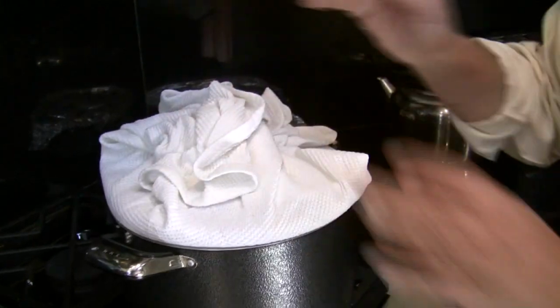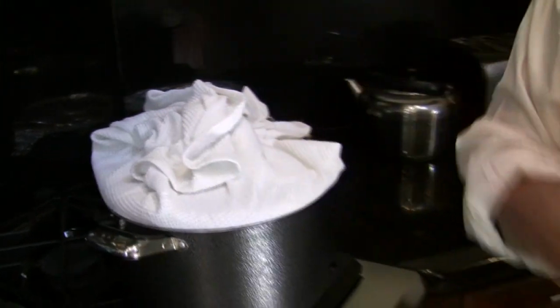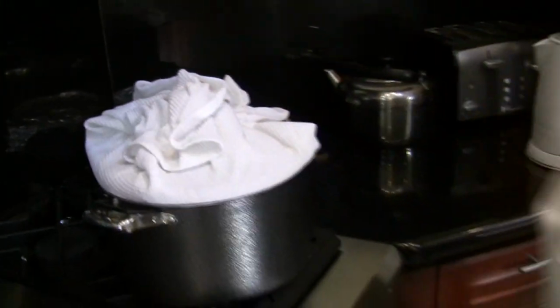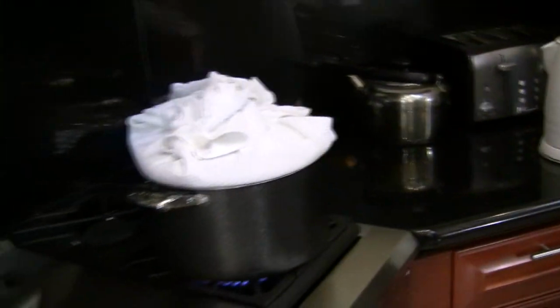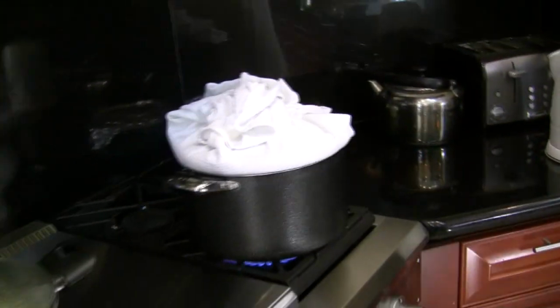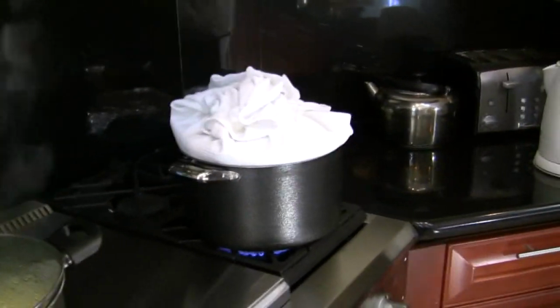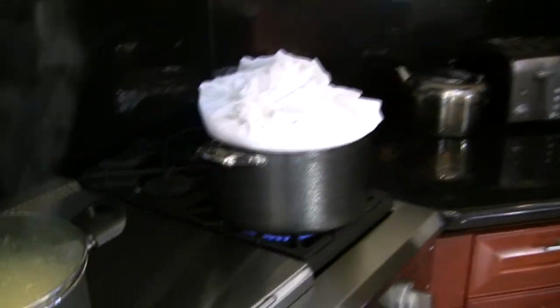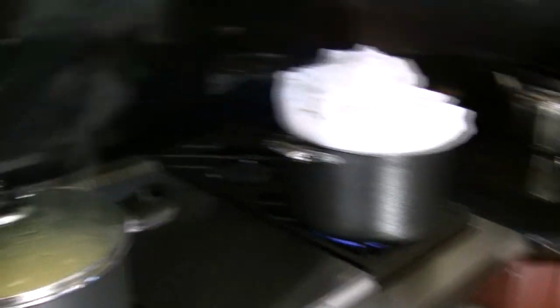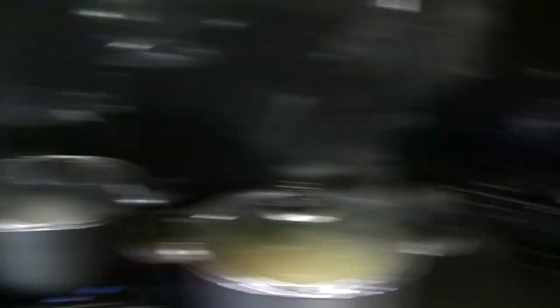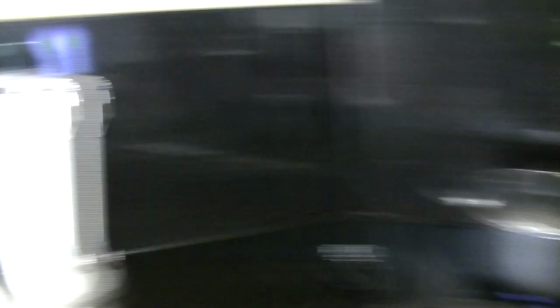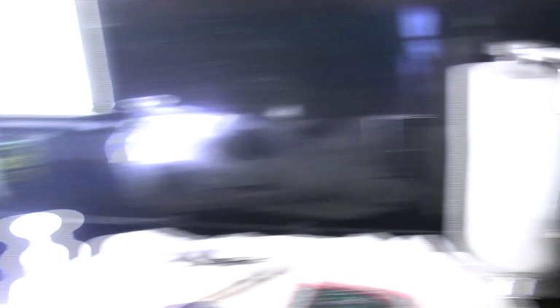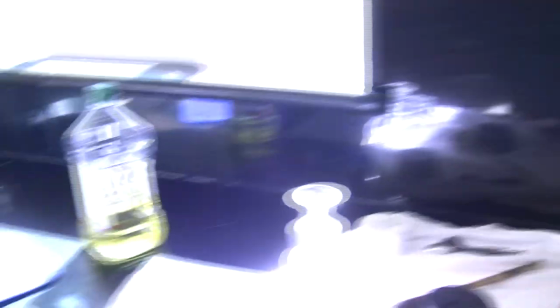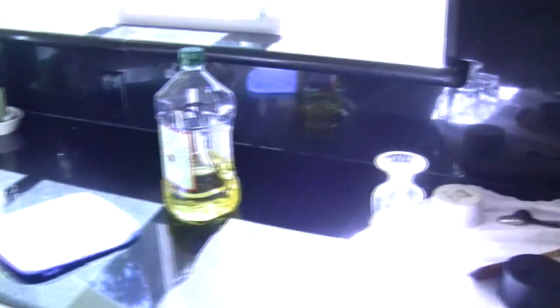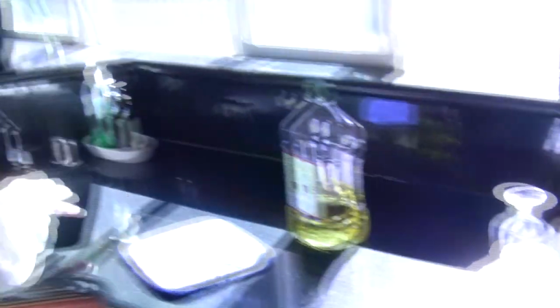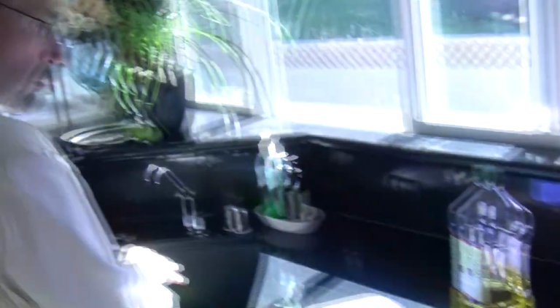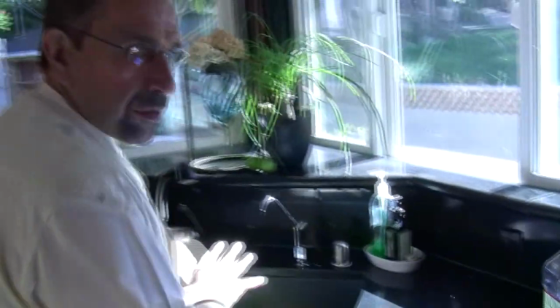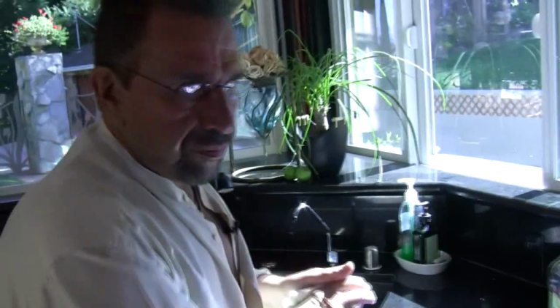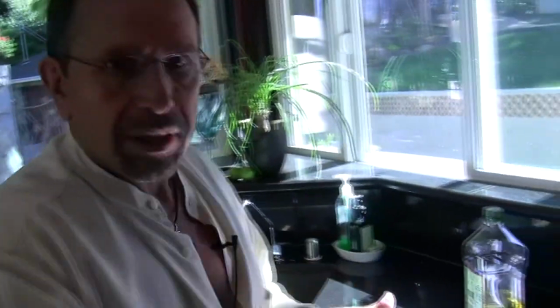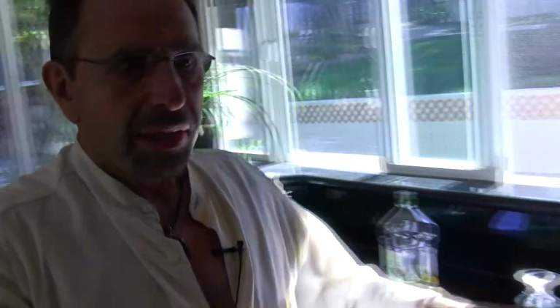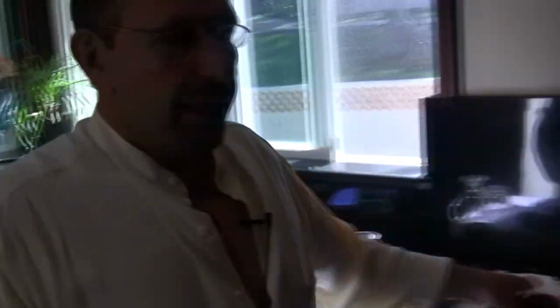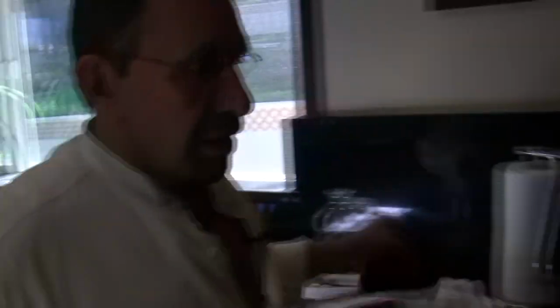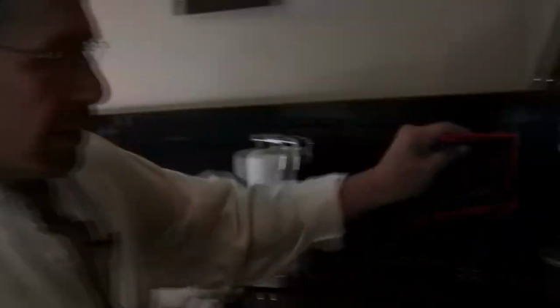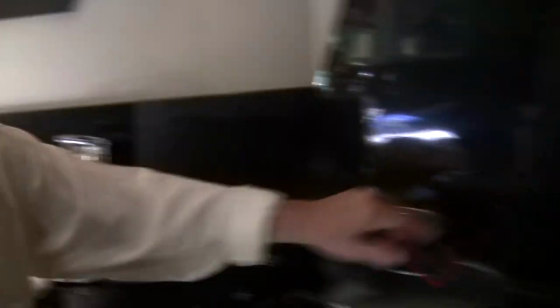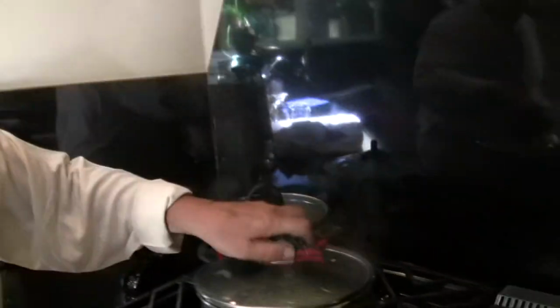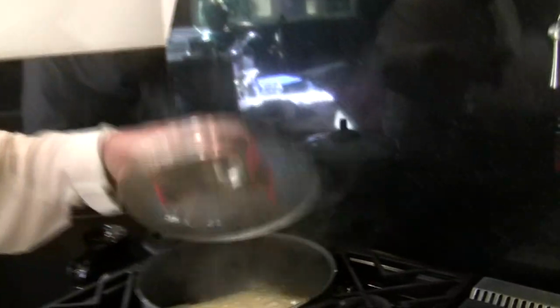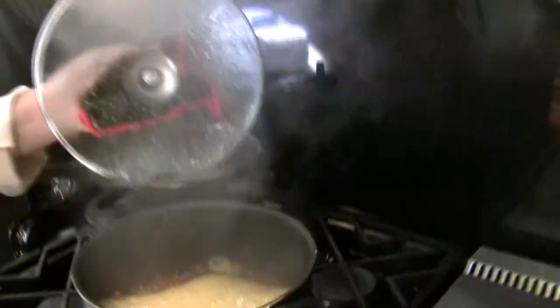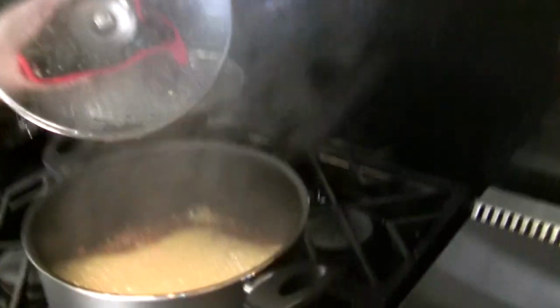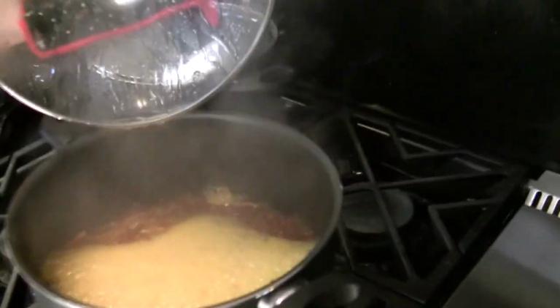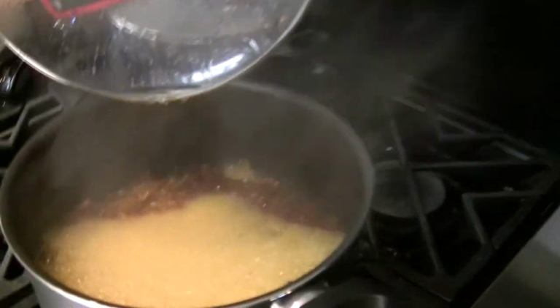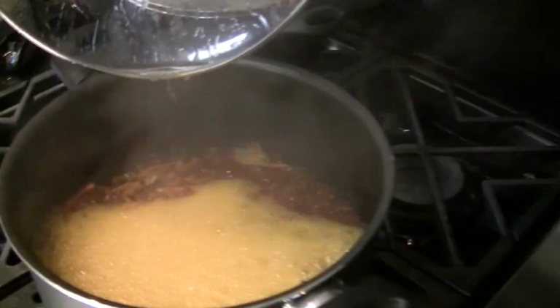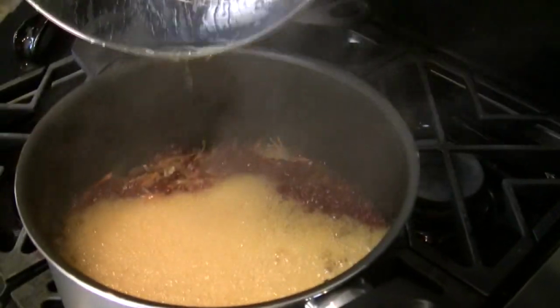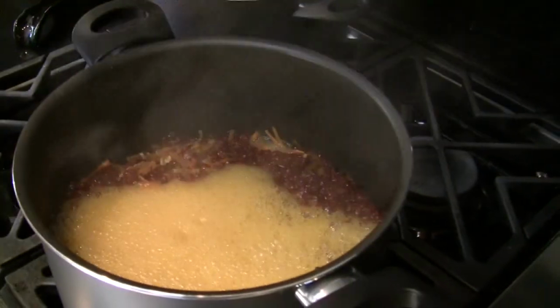Here we are. That takes care of this. Now I'm going to show you the syrup. Look at the syrup that it's cooking.